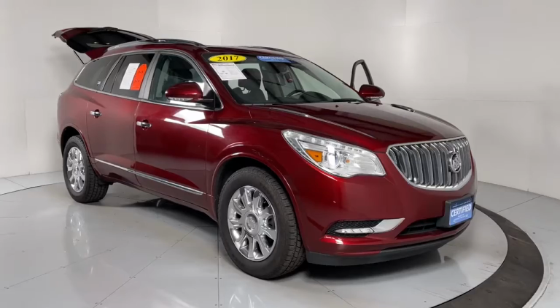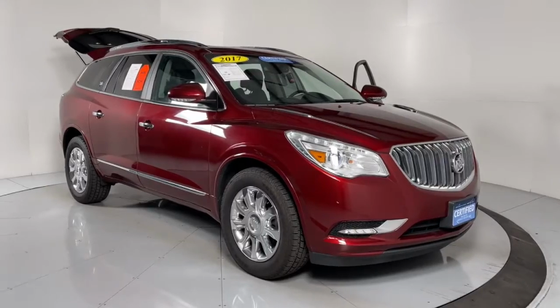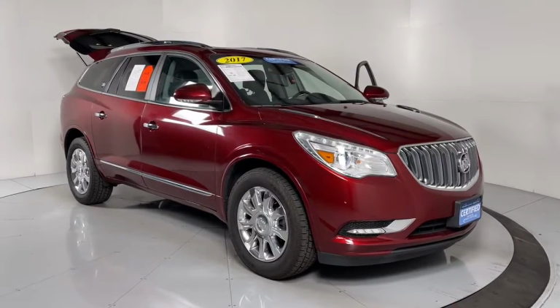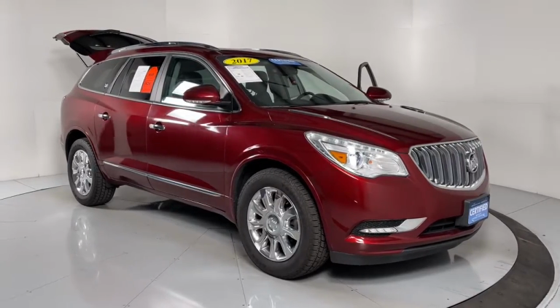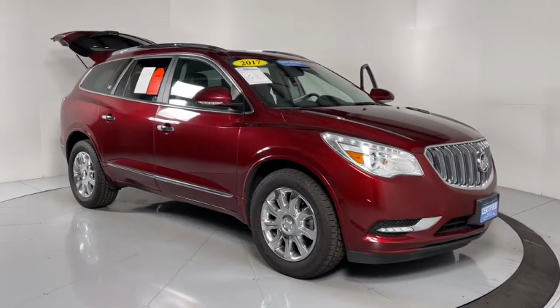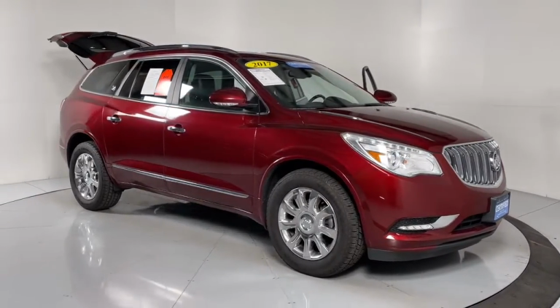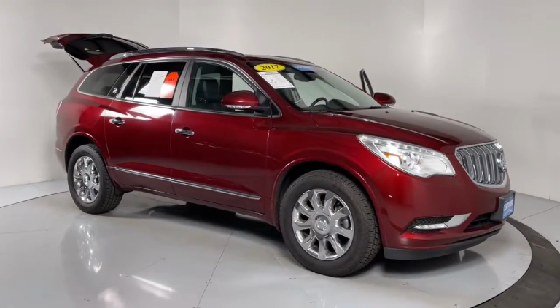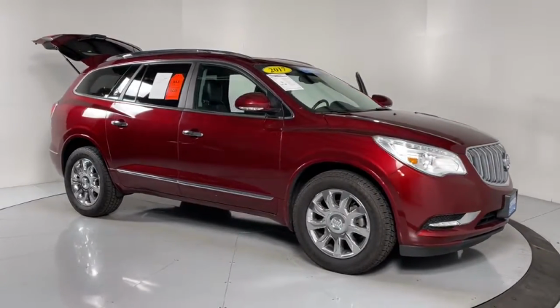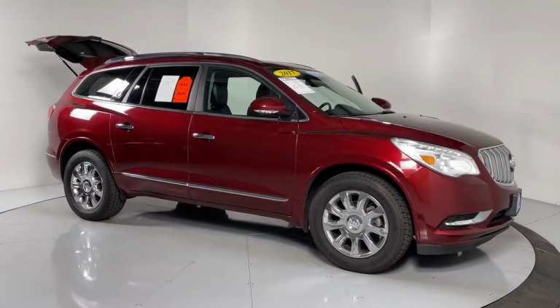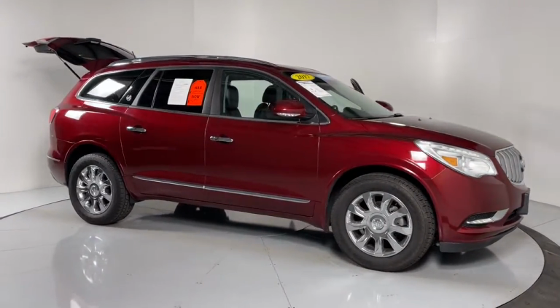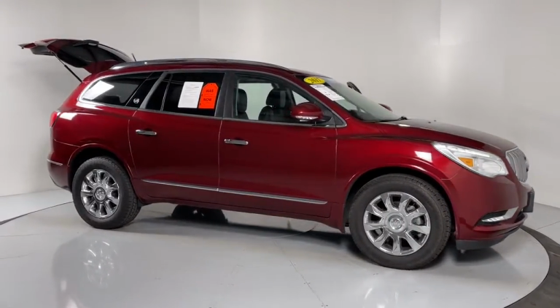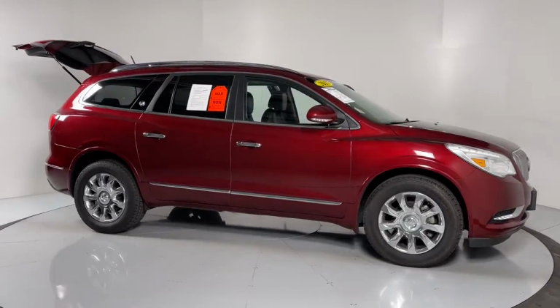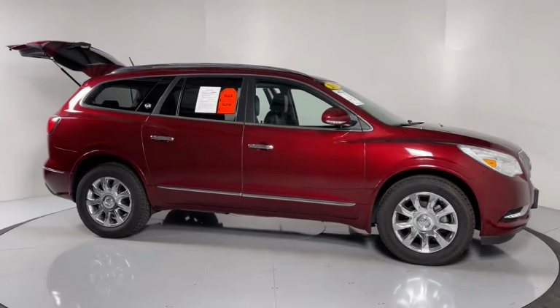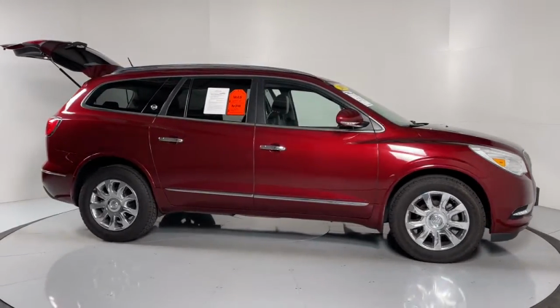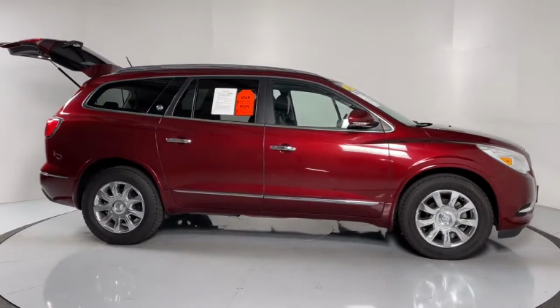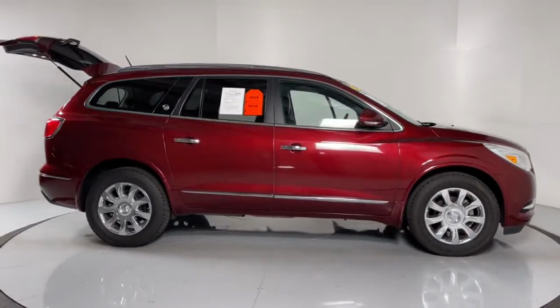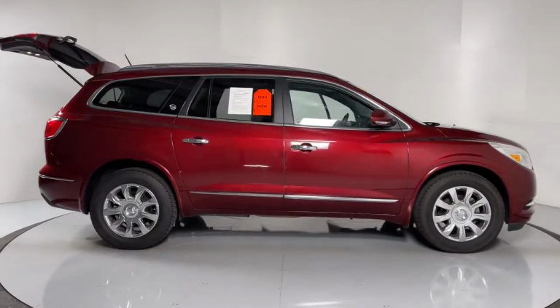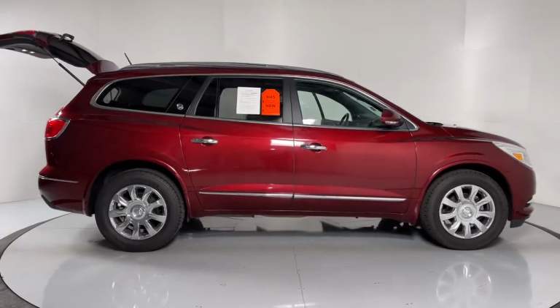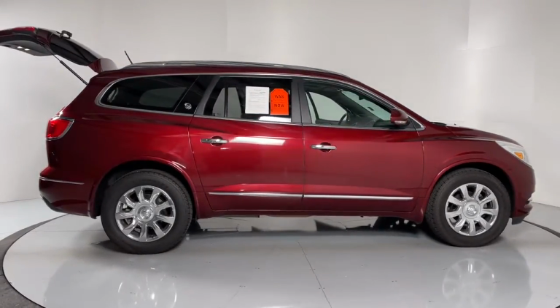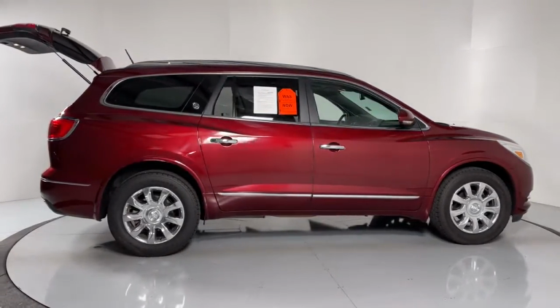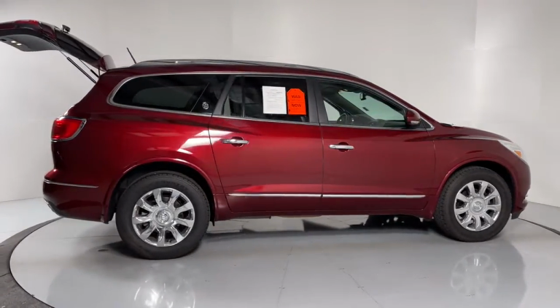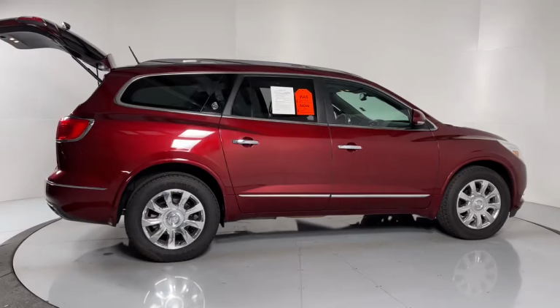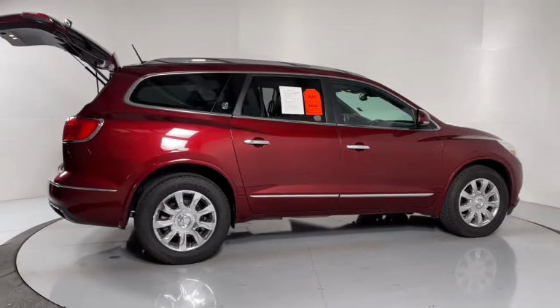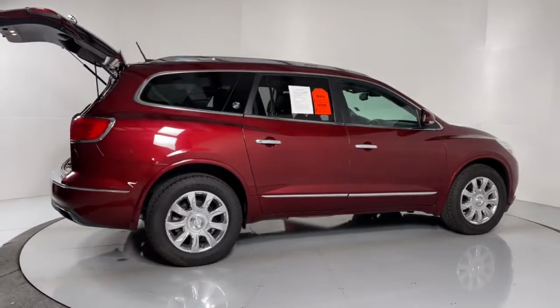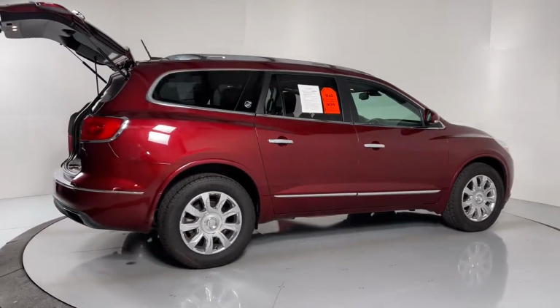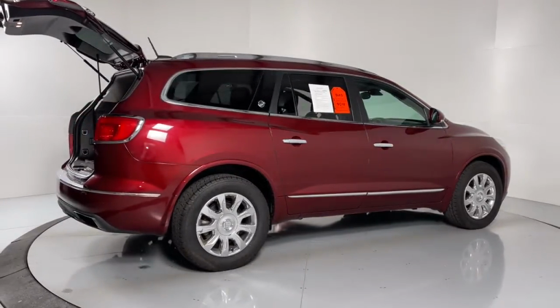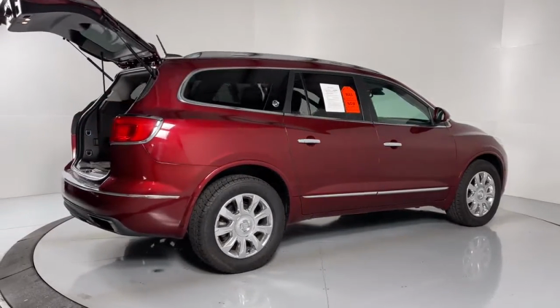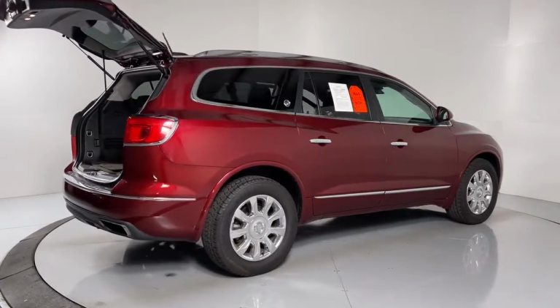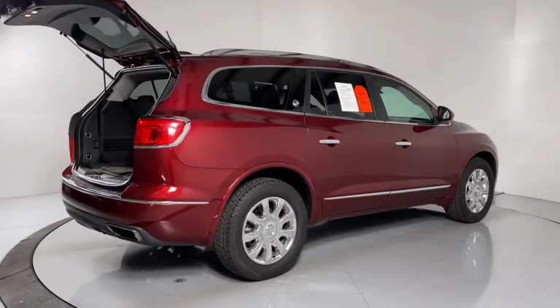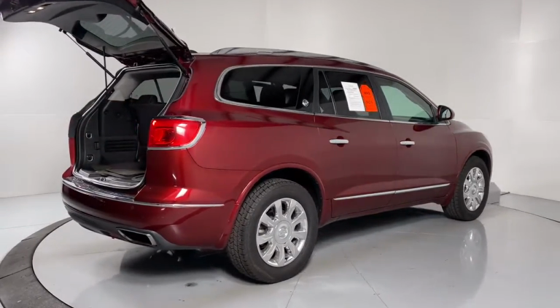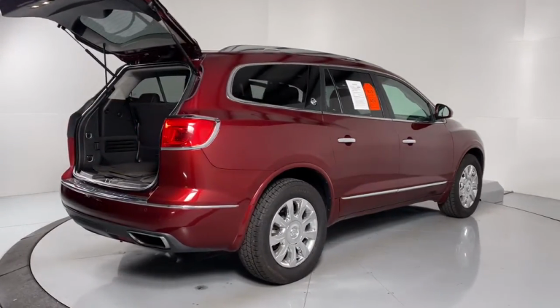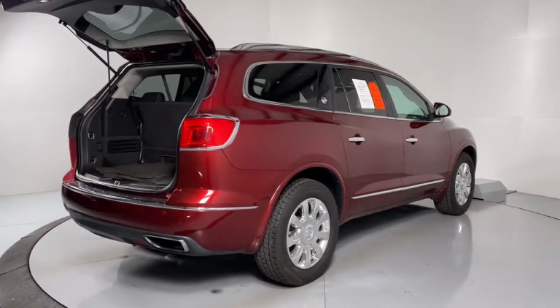Hop into the 2017 Buick Enclave. With less than 60,000 miles on the odometer, this vehicle provides excellent value. Escape to the refined security of the Enclave, your spacious, comfortable oasis in a busy world.